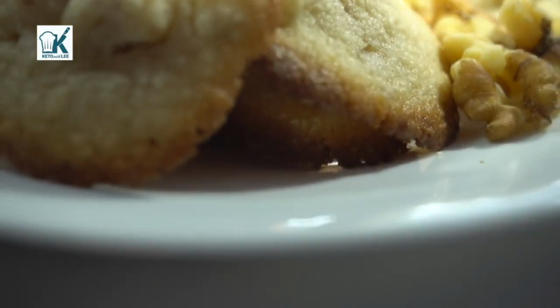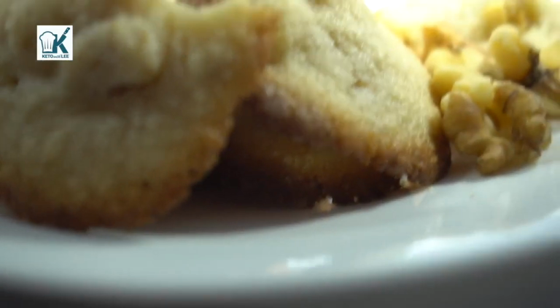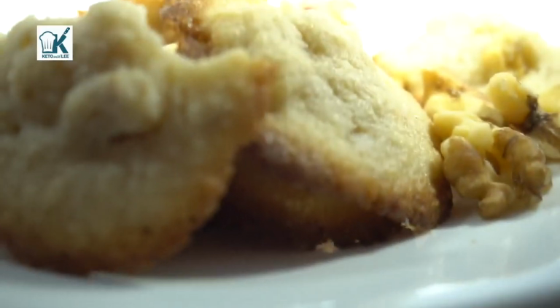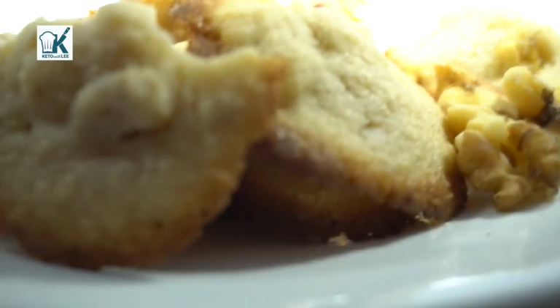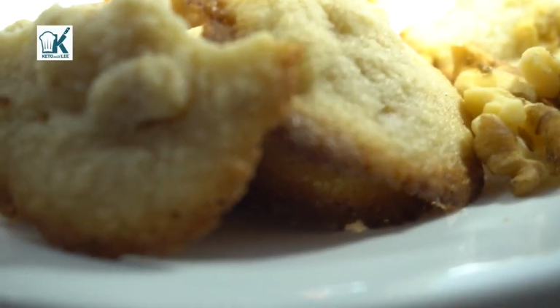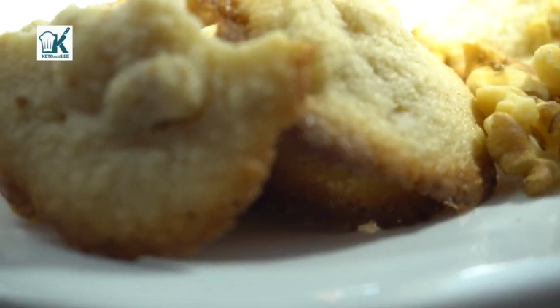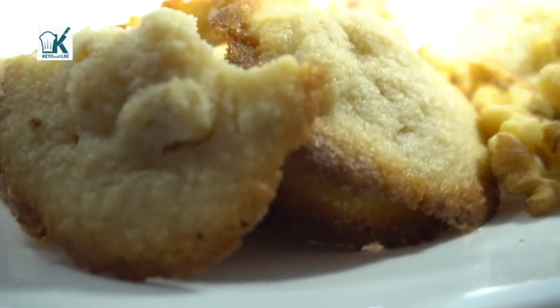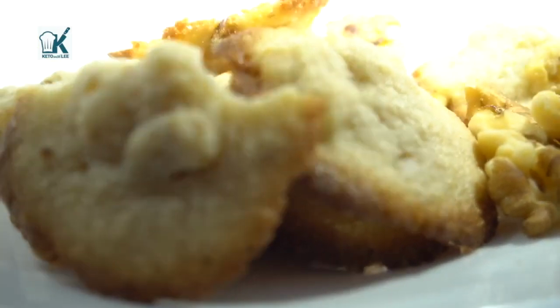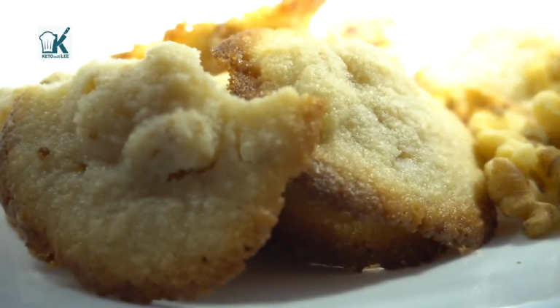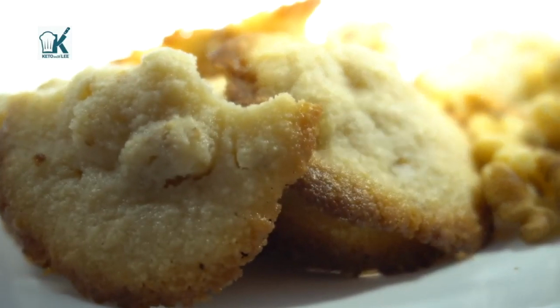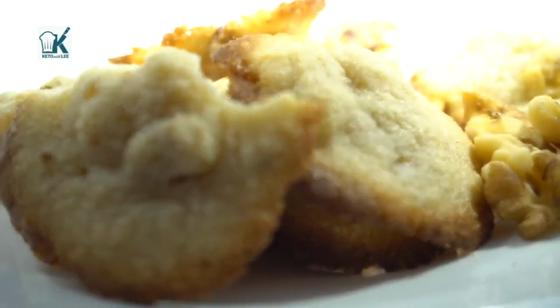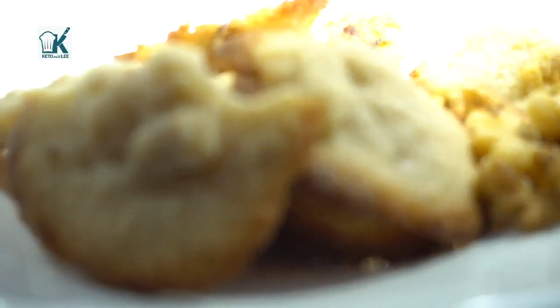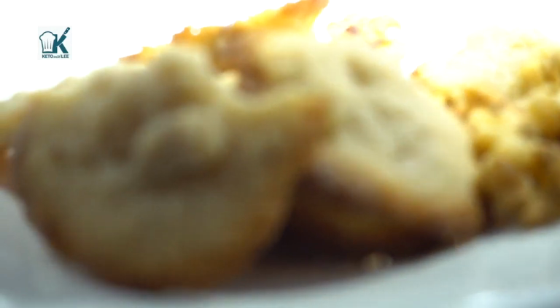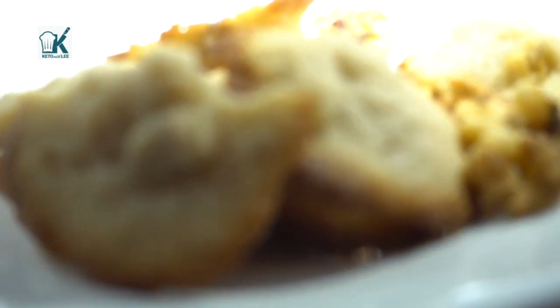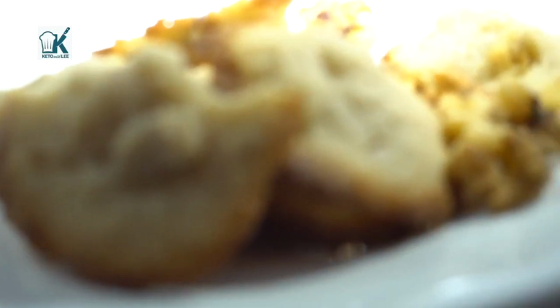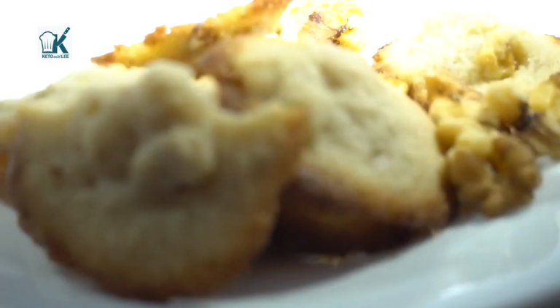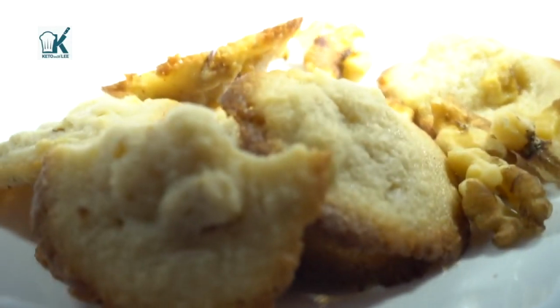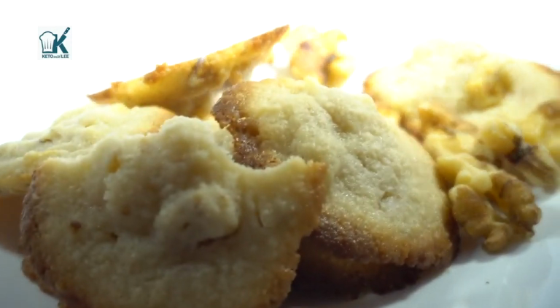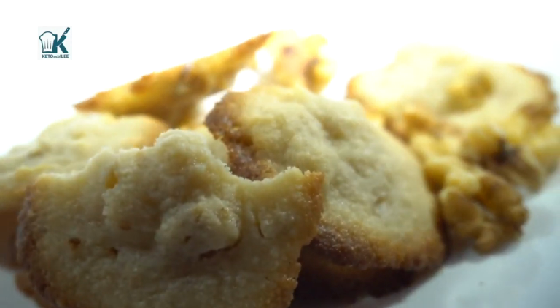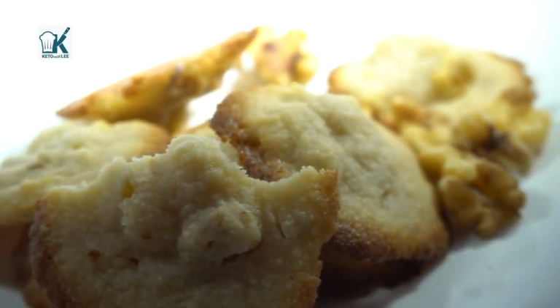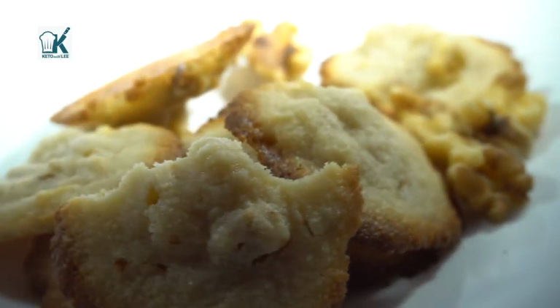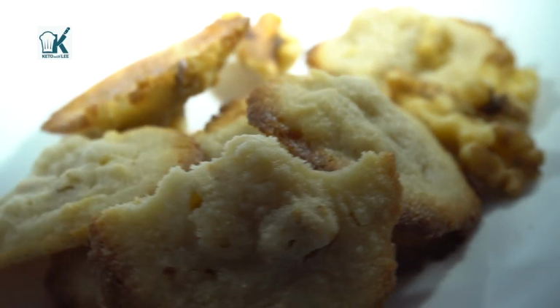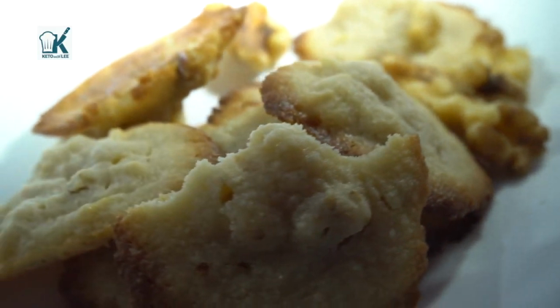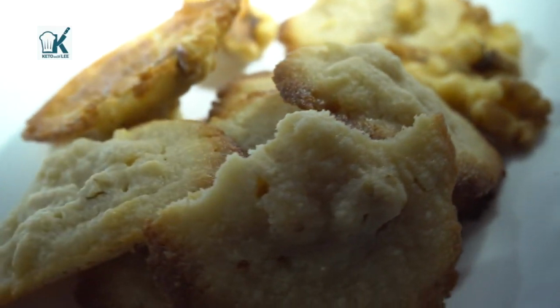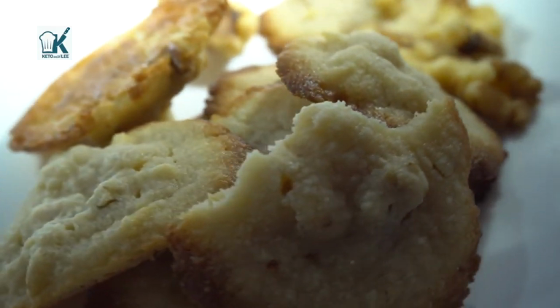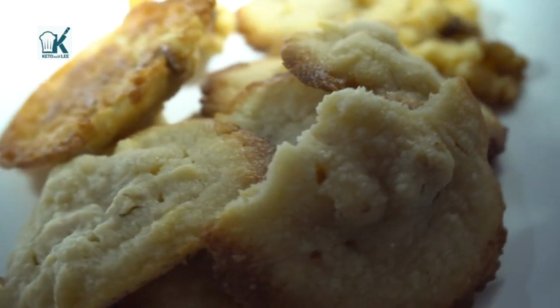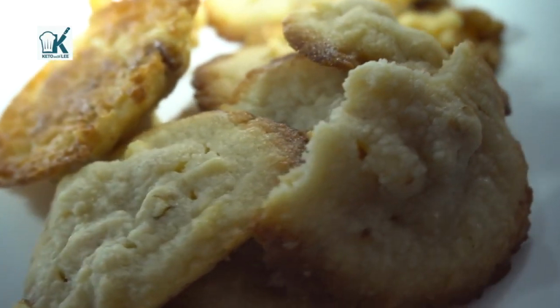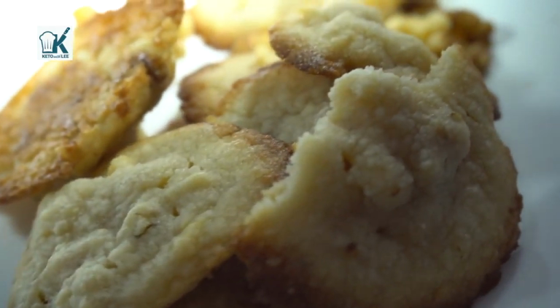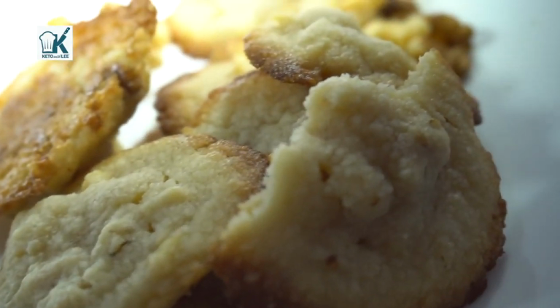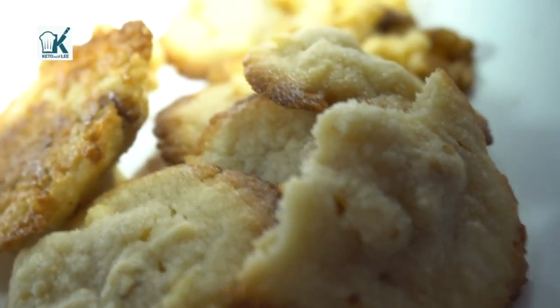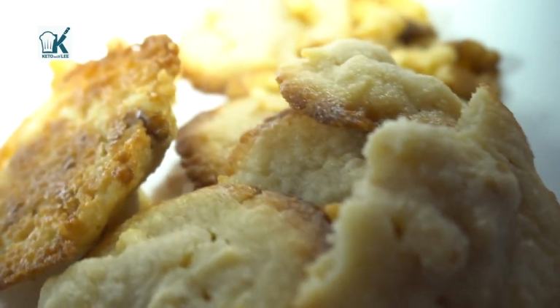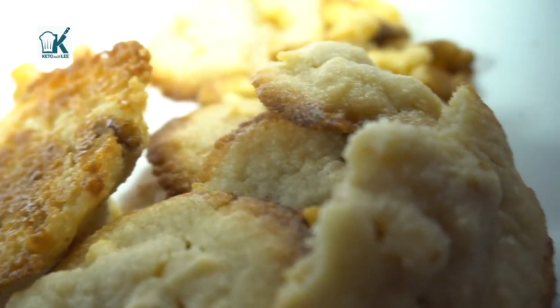You can make them with pecans — however you say it — you're gonna love it. Now if you're new to my channel, please subscribe and hit the notification bell so you're notified when I post a new recipe and when I go live.